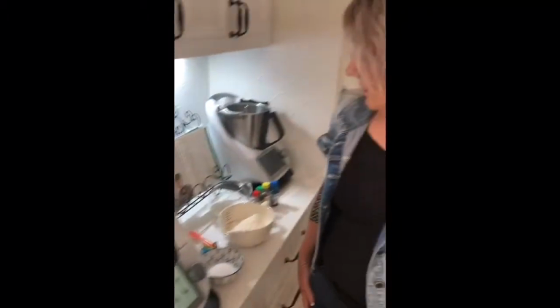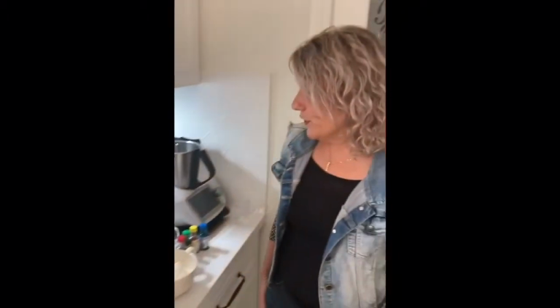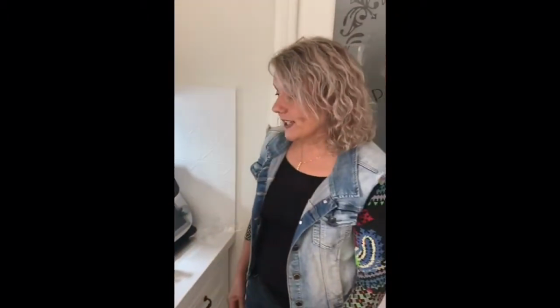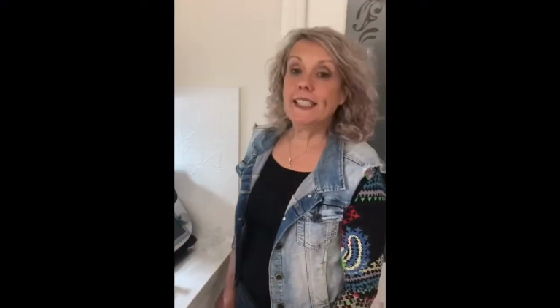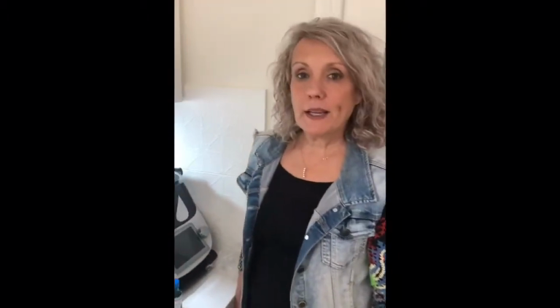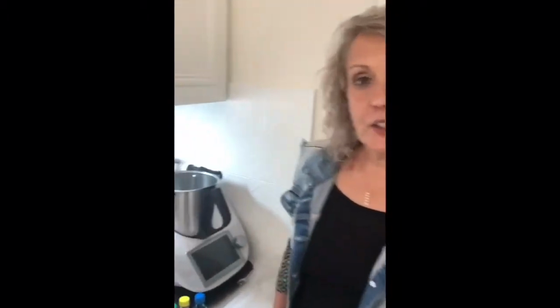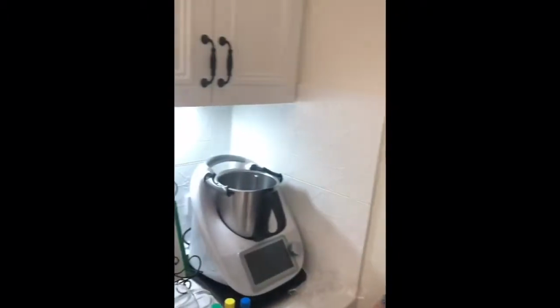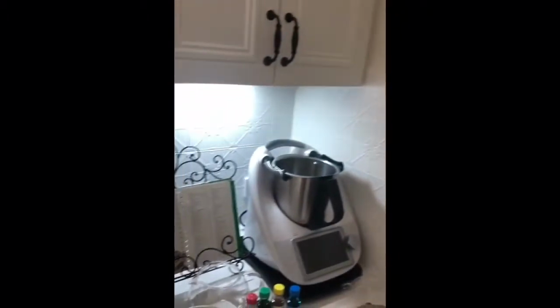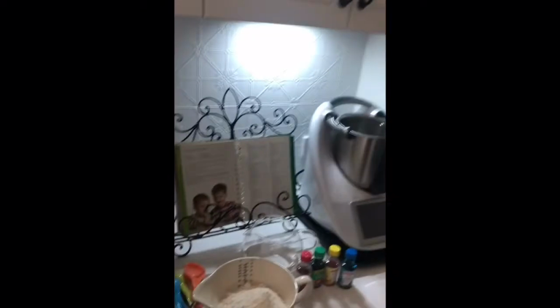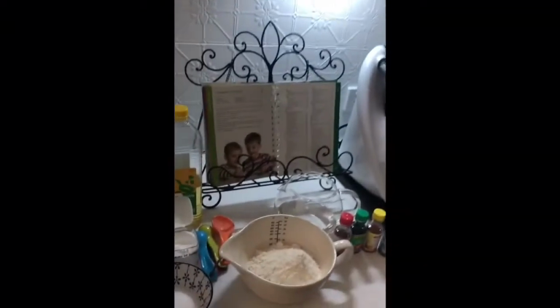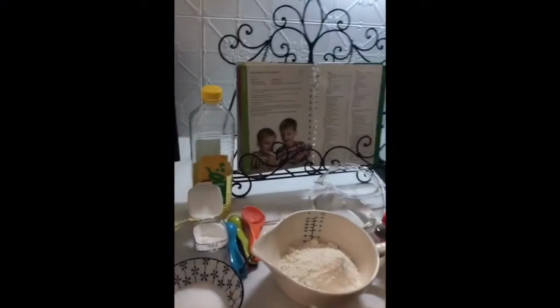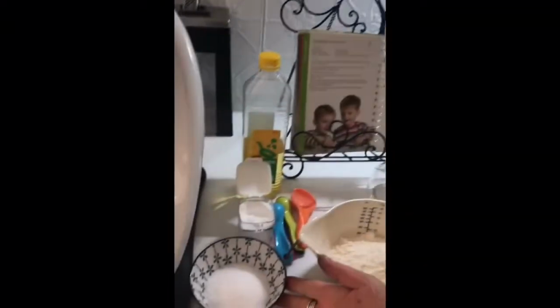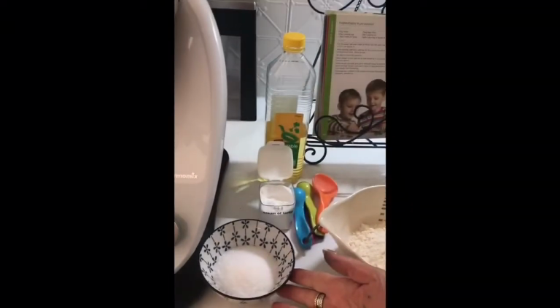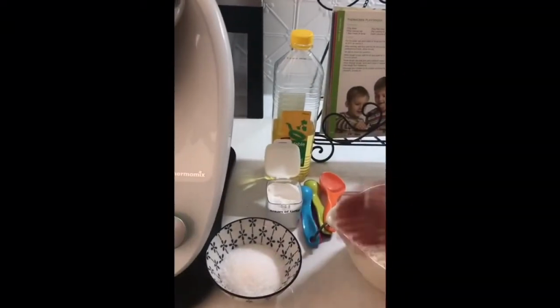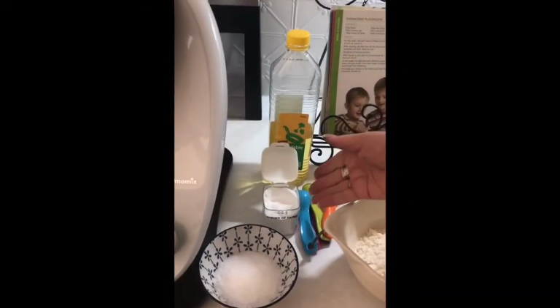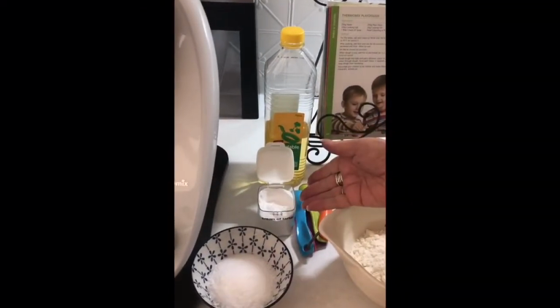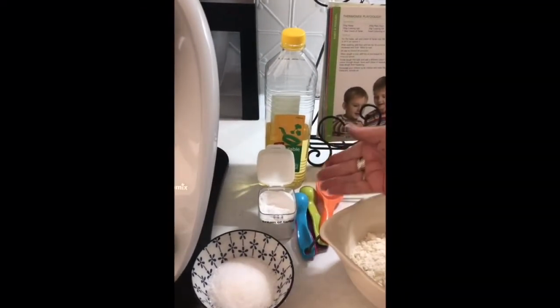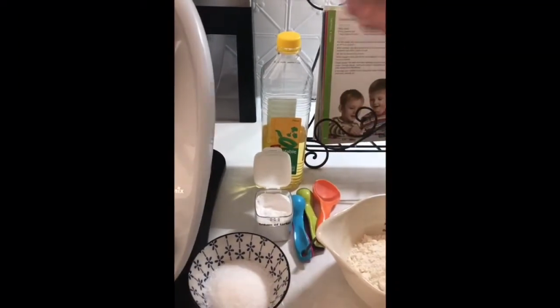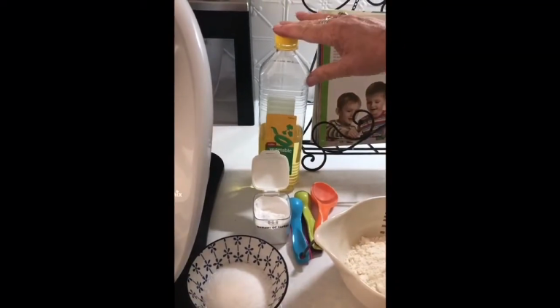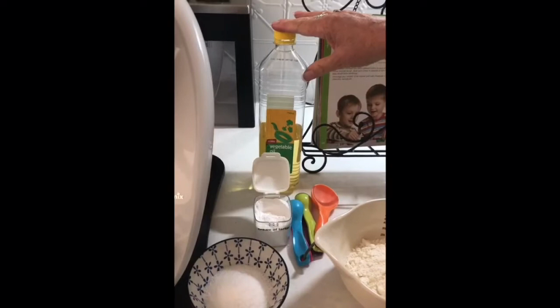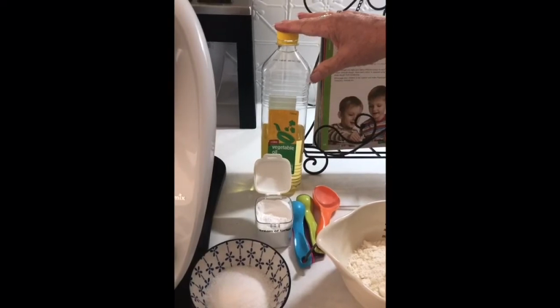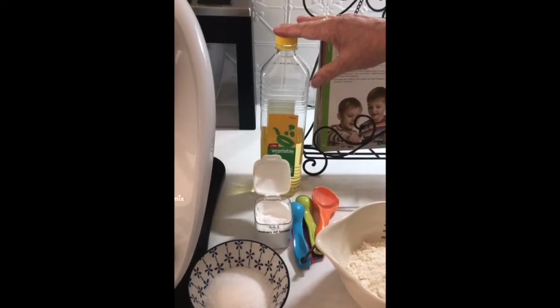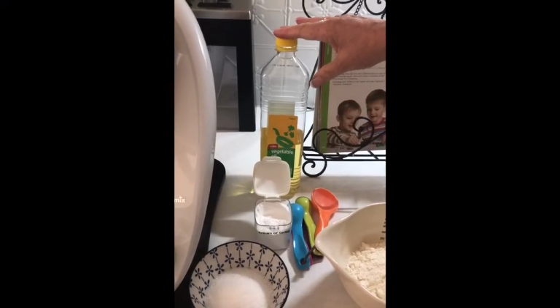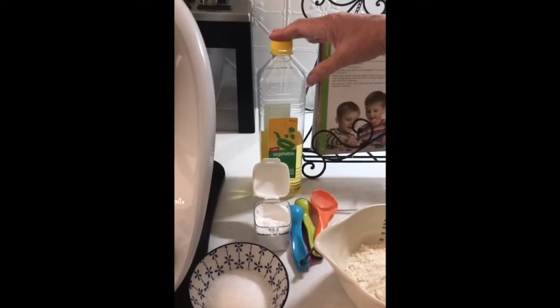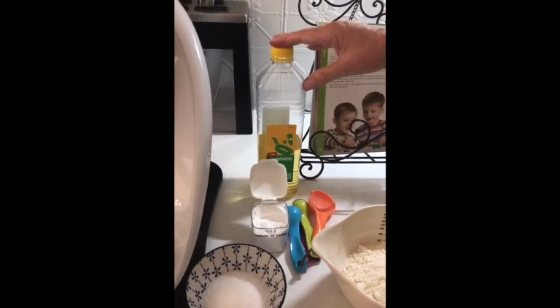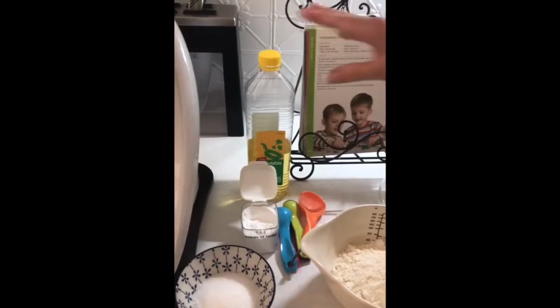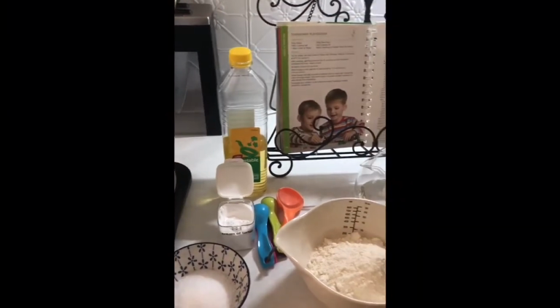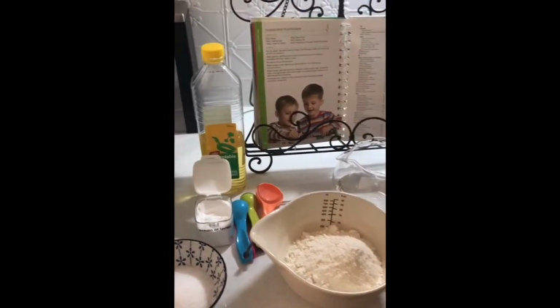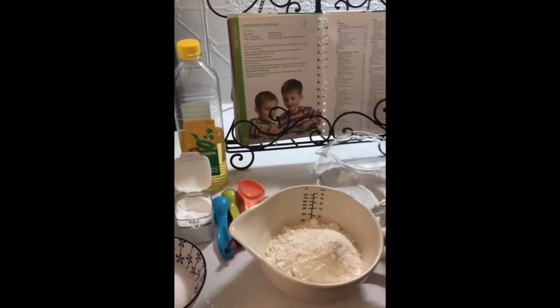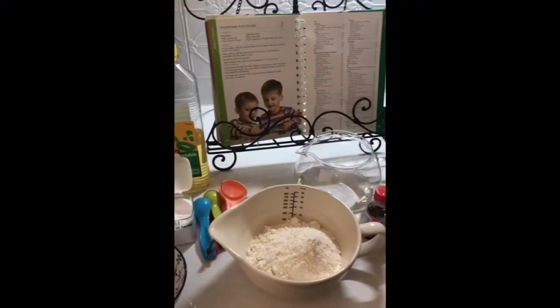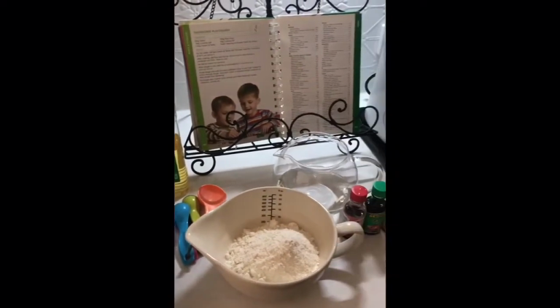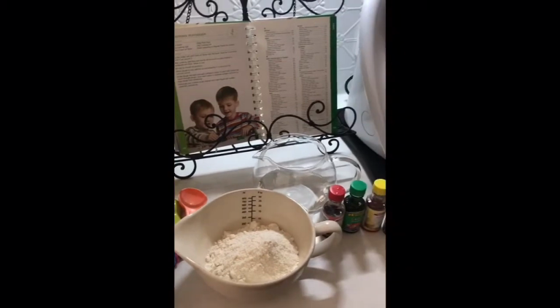Very few ingredients are needed to make Play-Doh and it's extremely cheap to make. We have some salt, you need some cream of tartar, some oil - some sort of cooking oil, I'm using vegetable oil - plain flour, water and some food dye.